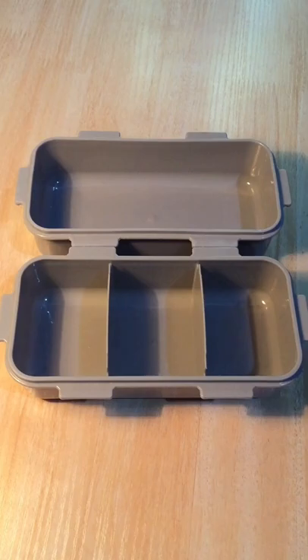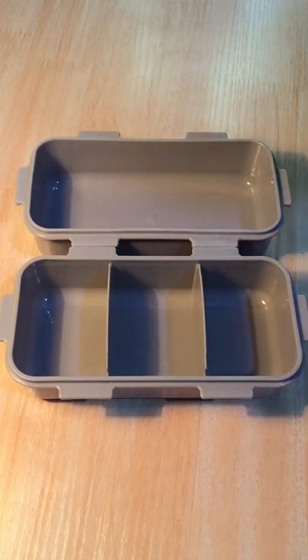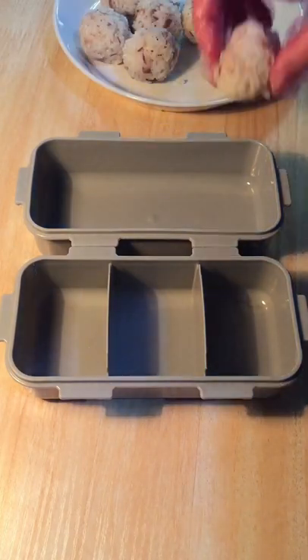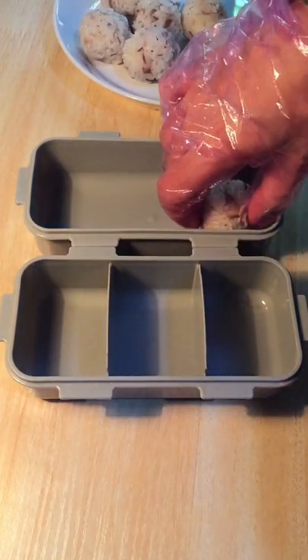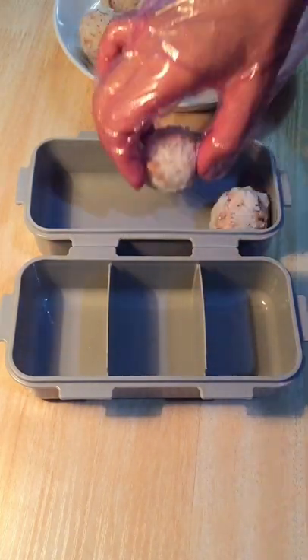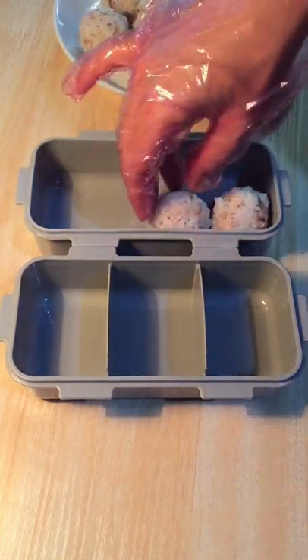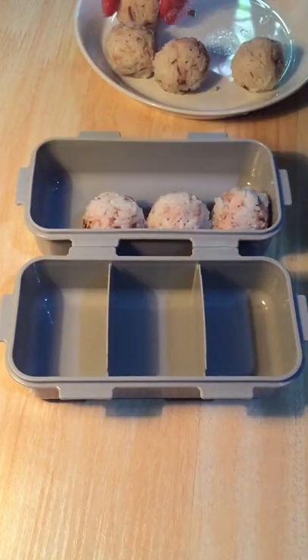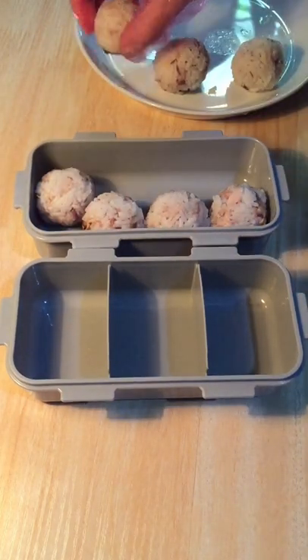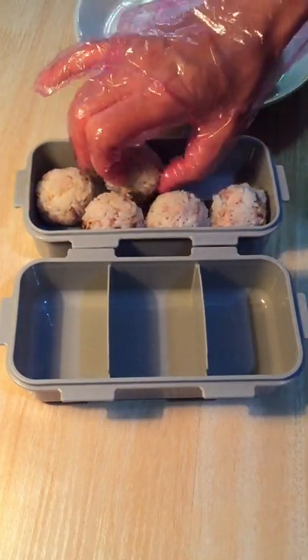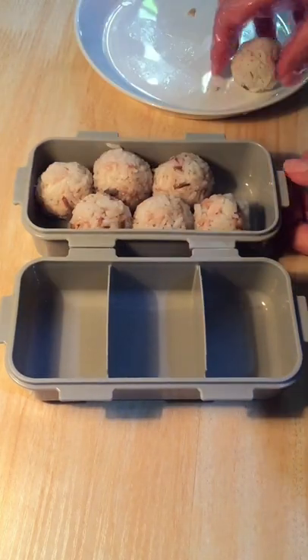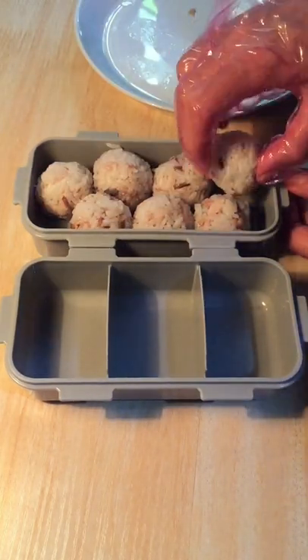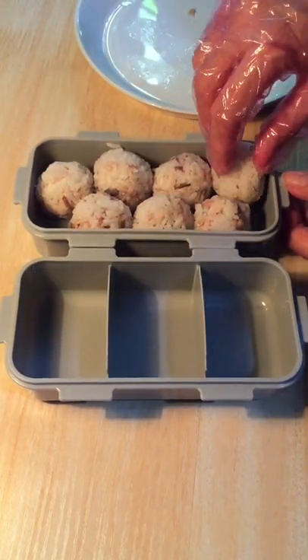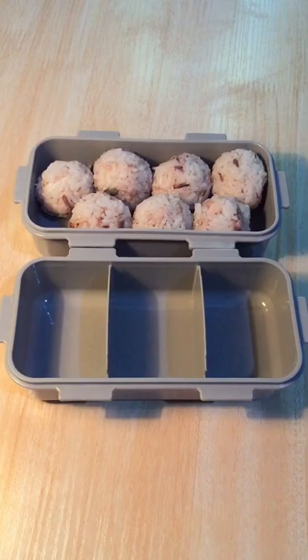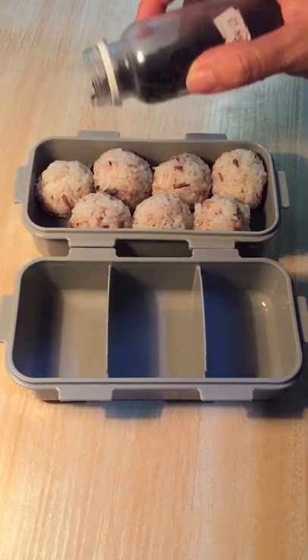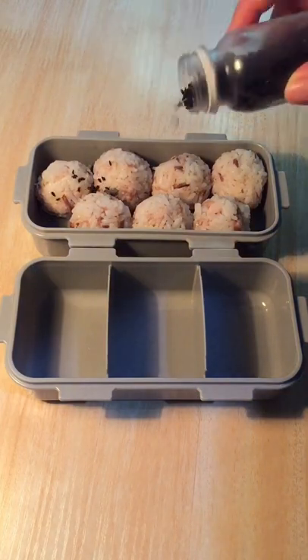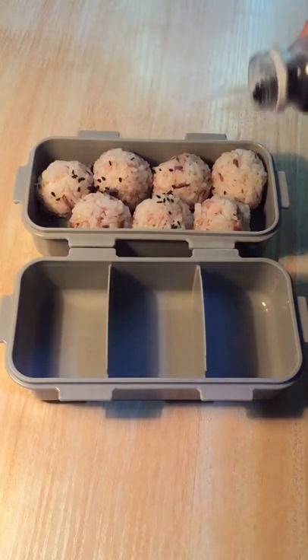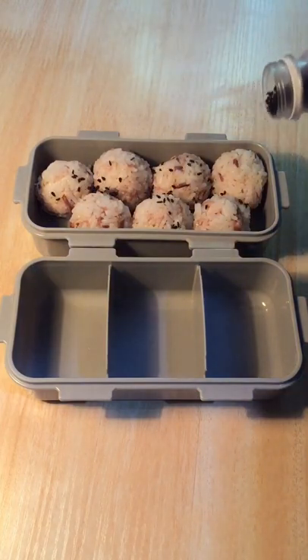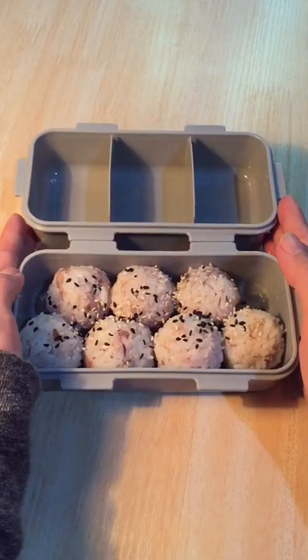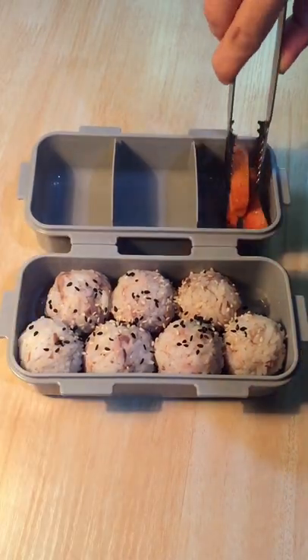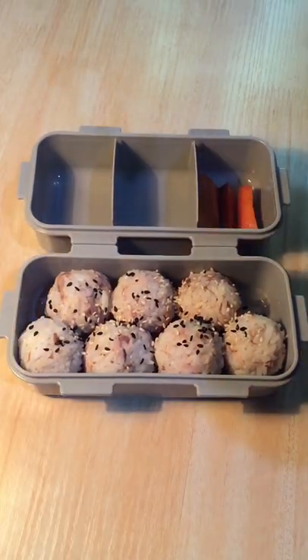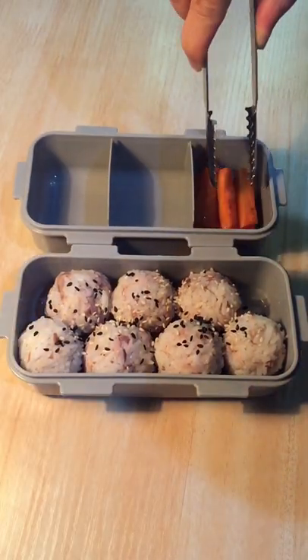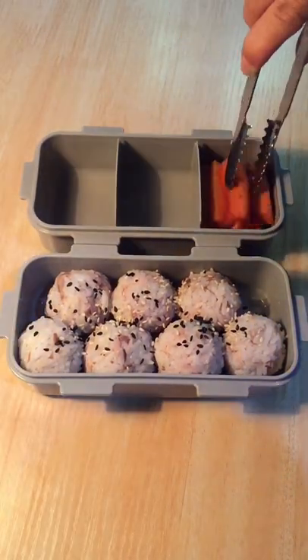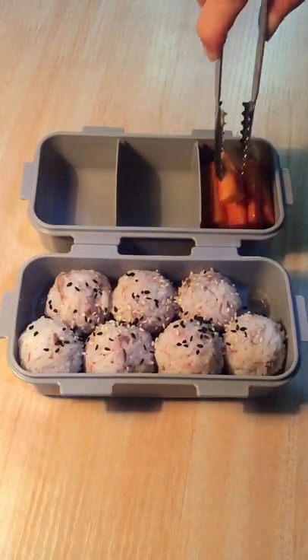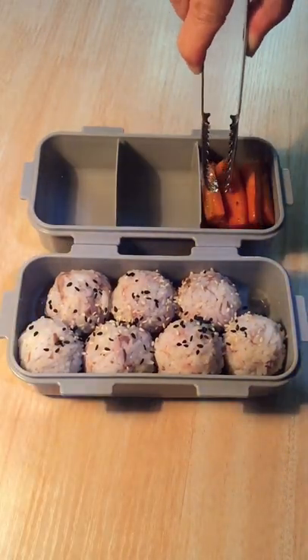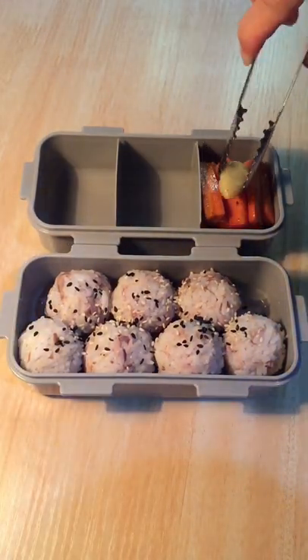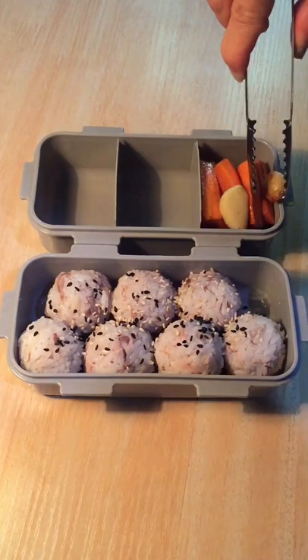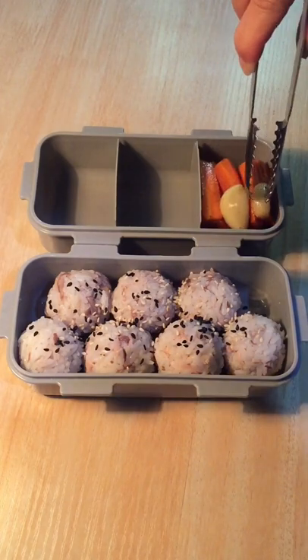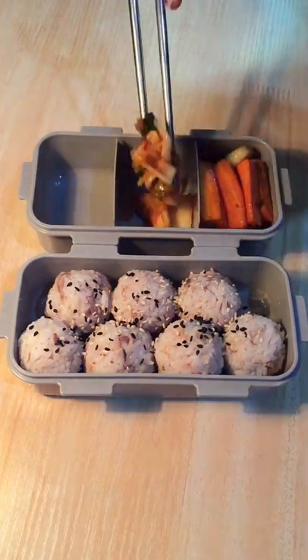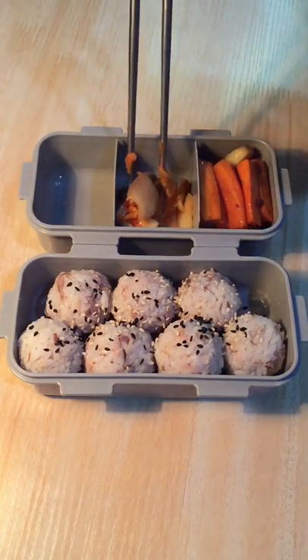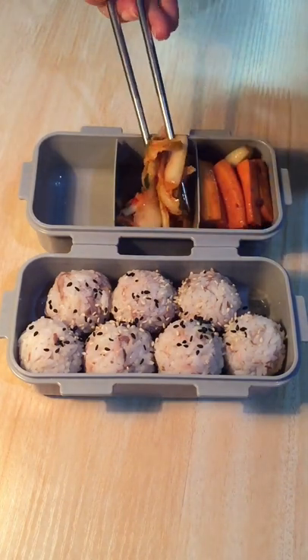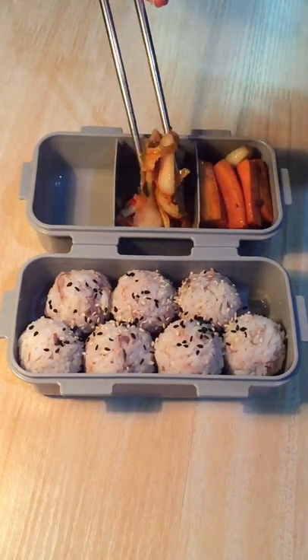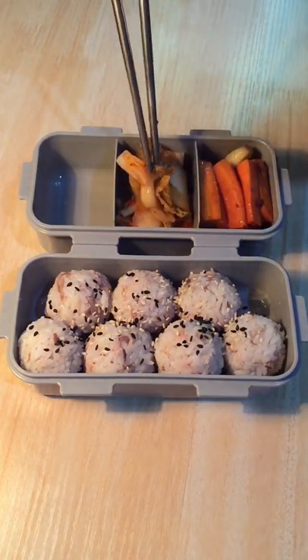Time to pack lunch for myself. Today is my picnic day so I make some mackerel rice balls. I grill the mackerel first and then I mix it with the rice. I pack some grilled carrot and garlic too. I'm going to enjoy them with some kimchi.